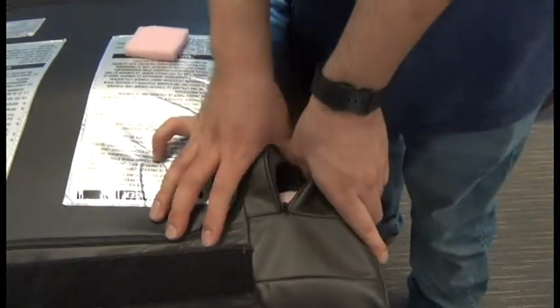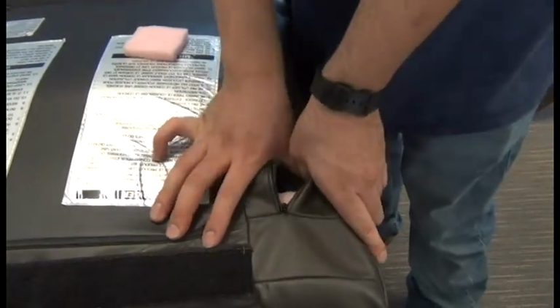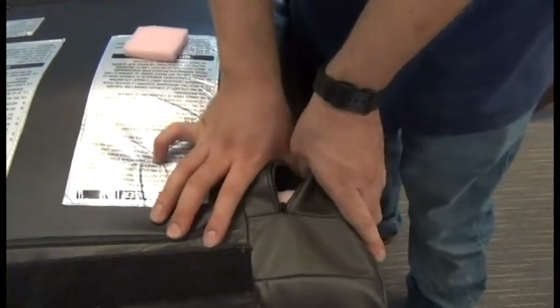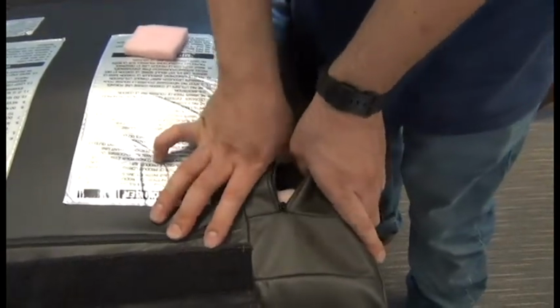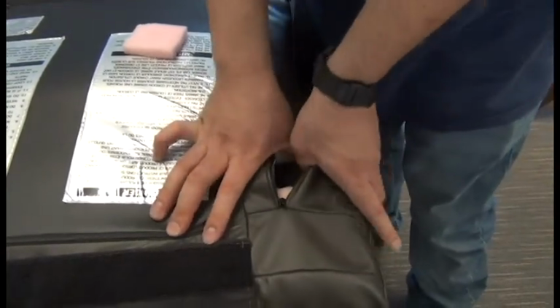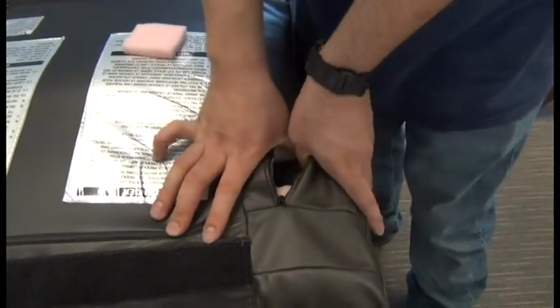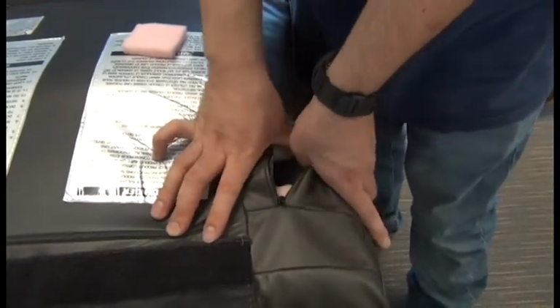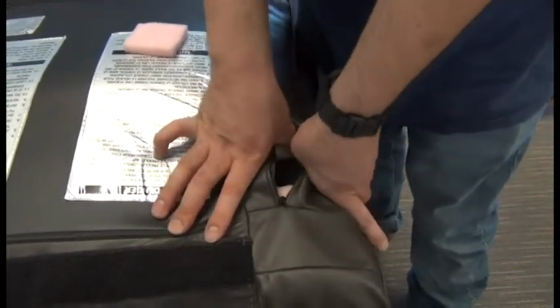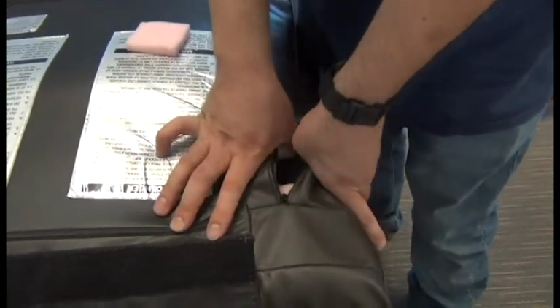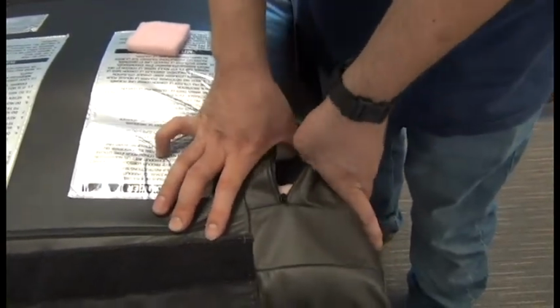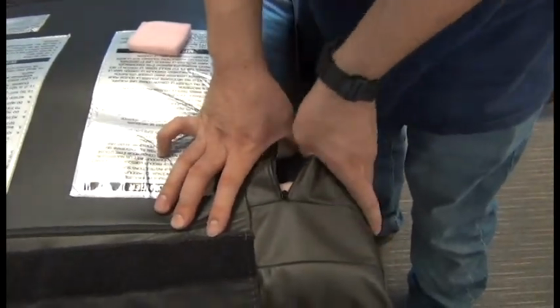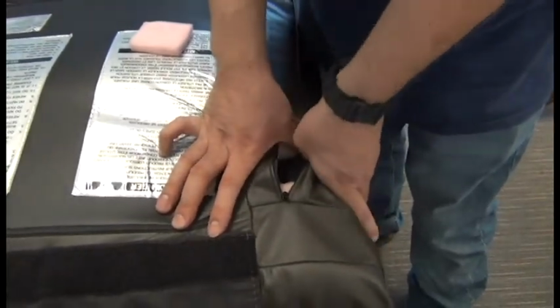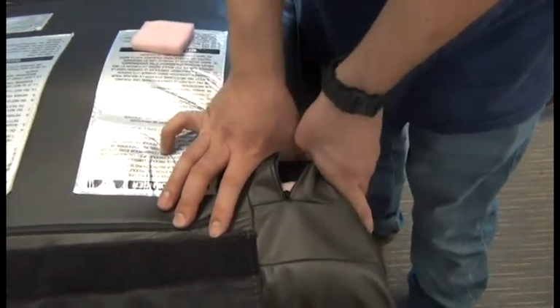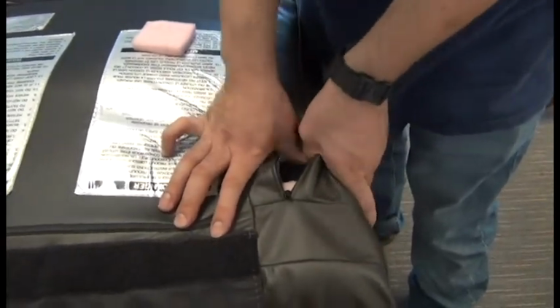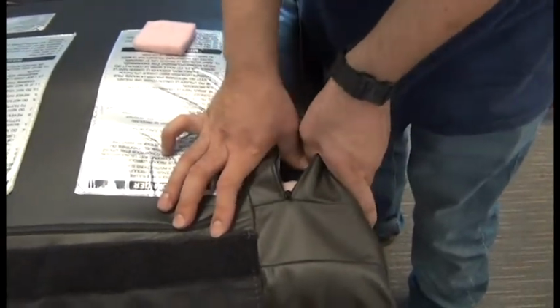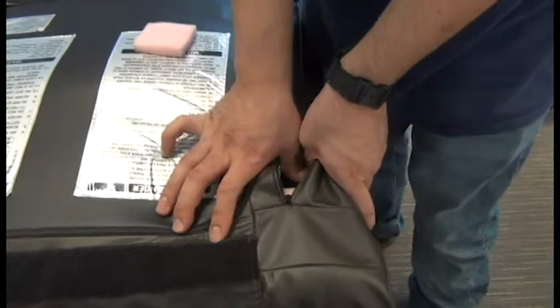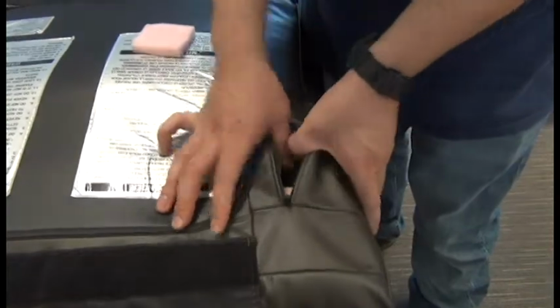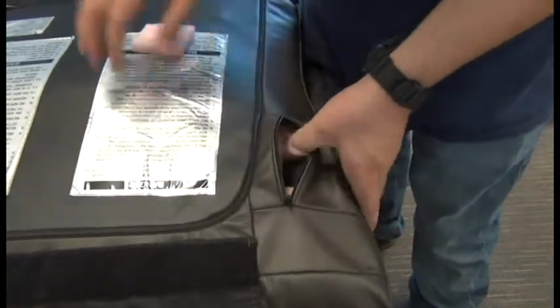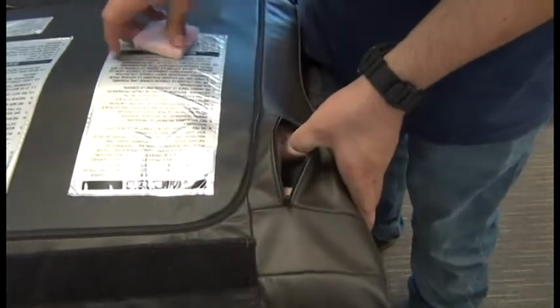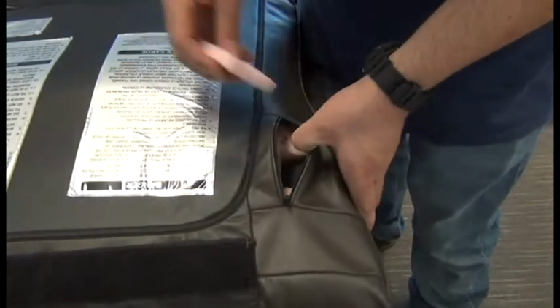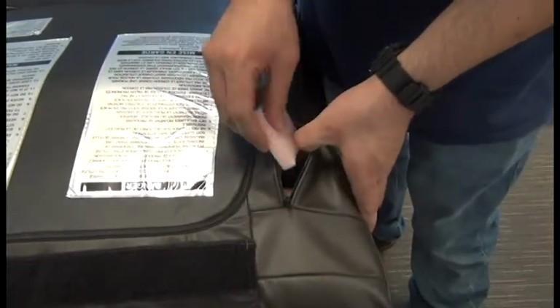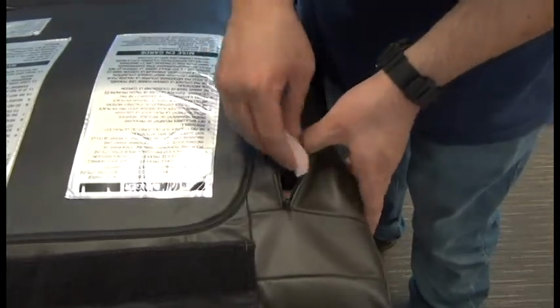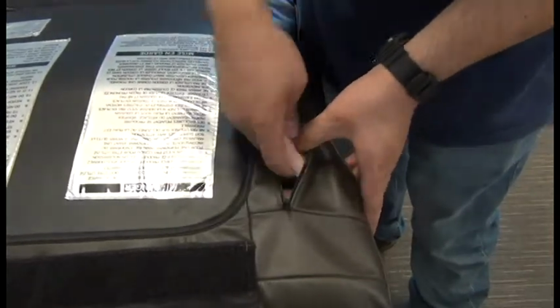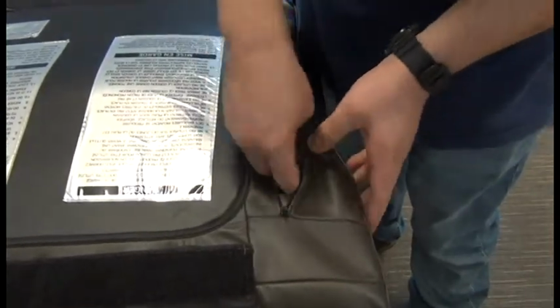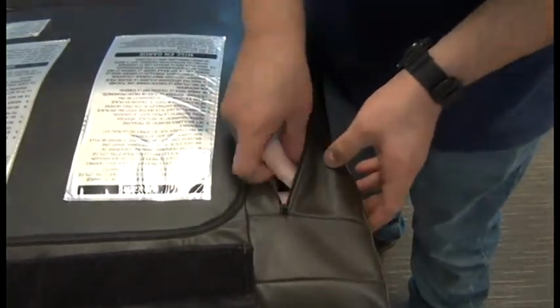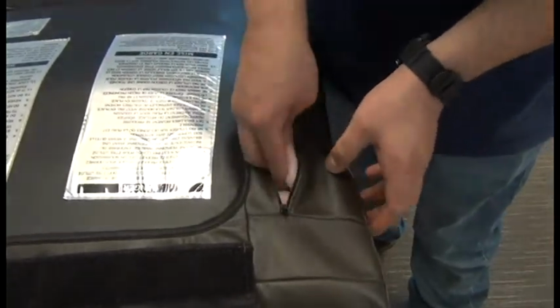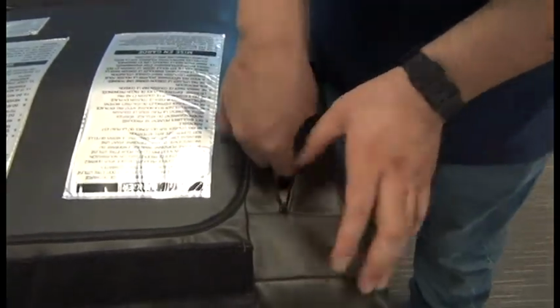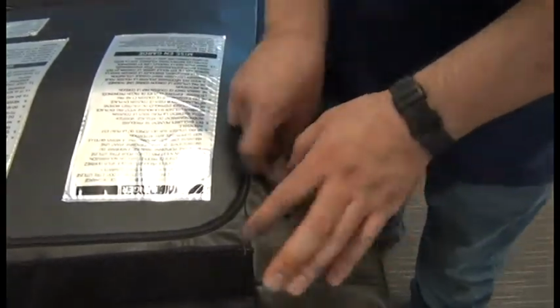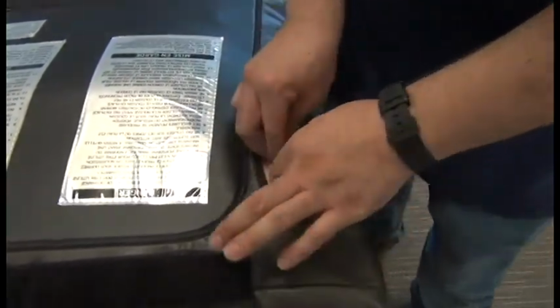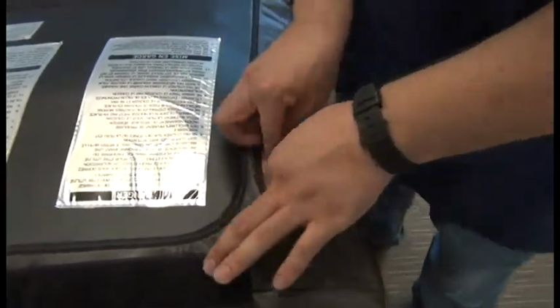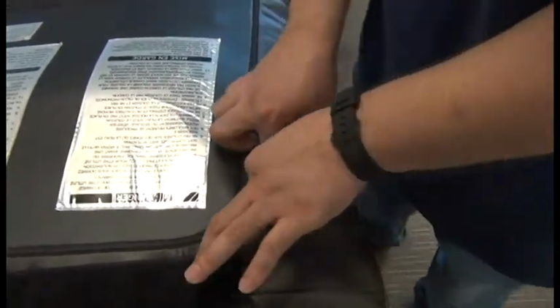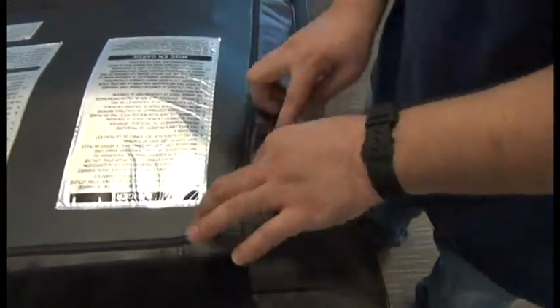Once it's nice and flat, we can replace the pink square and then close the zipper.